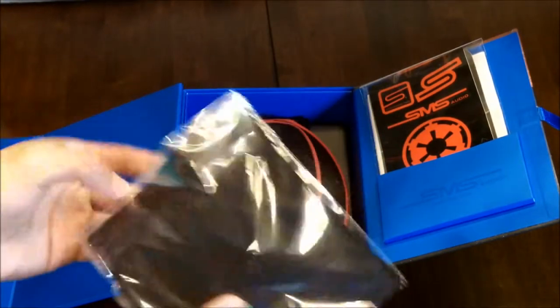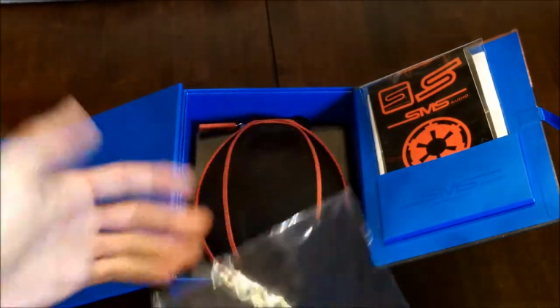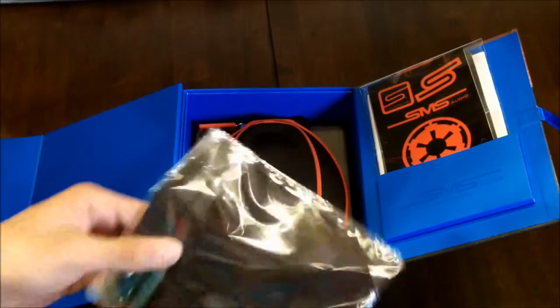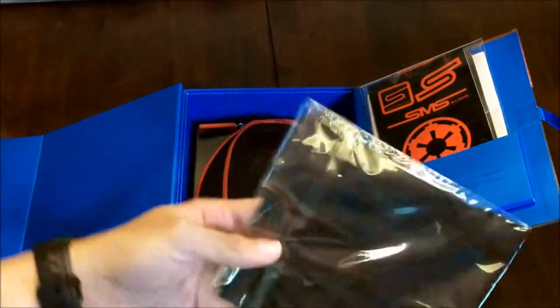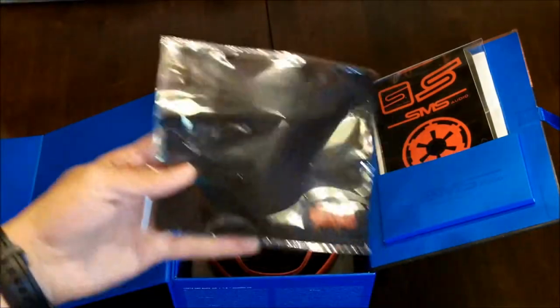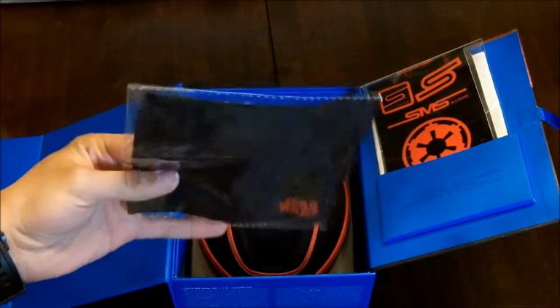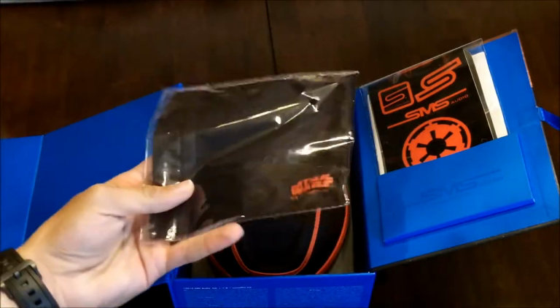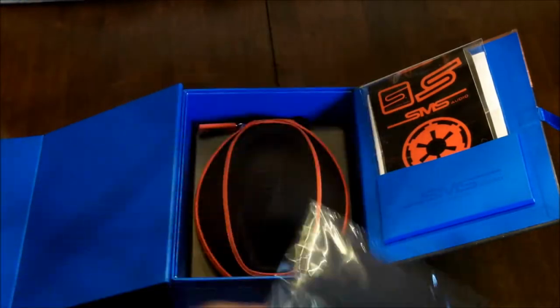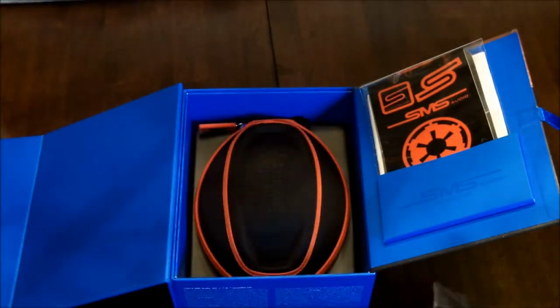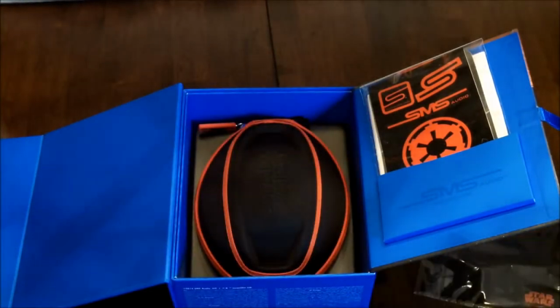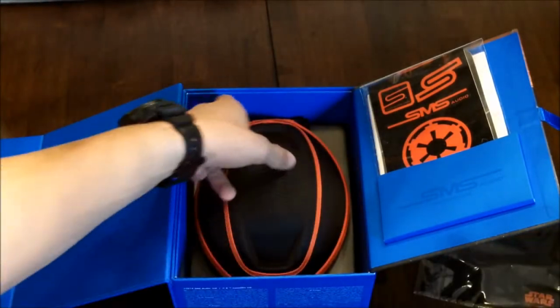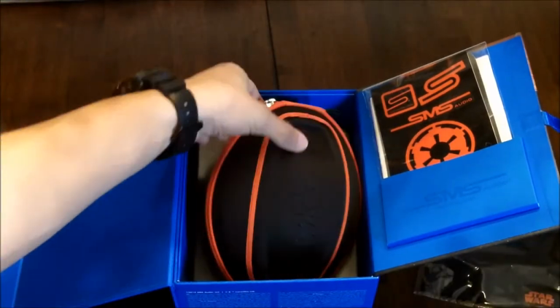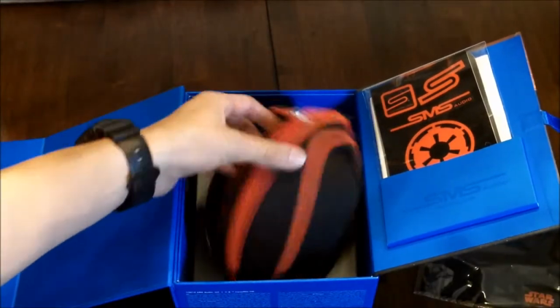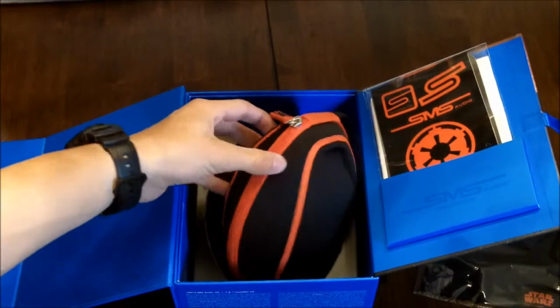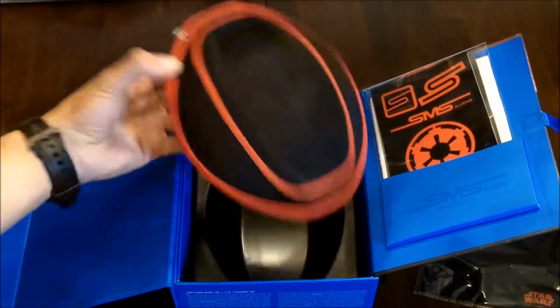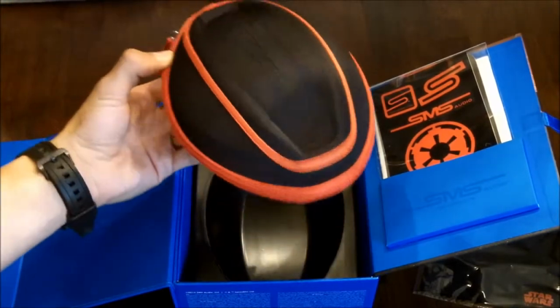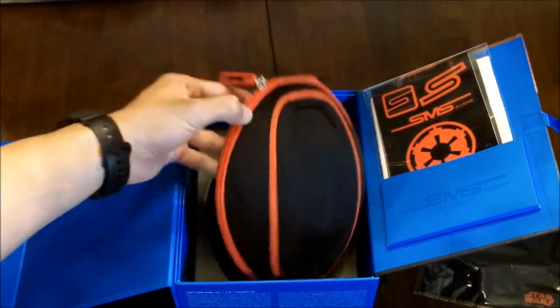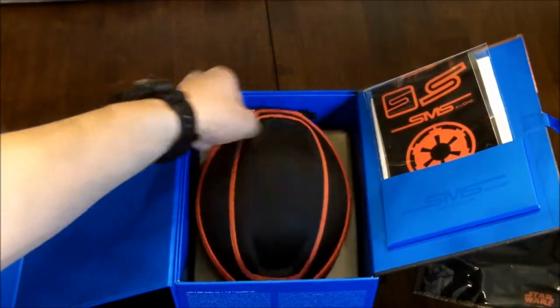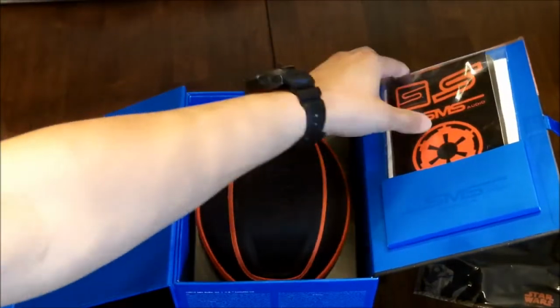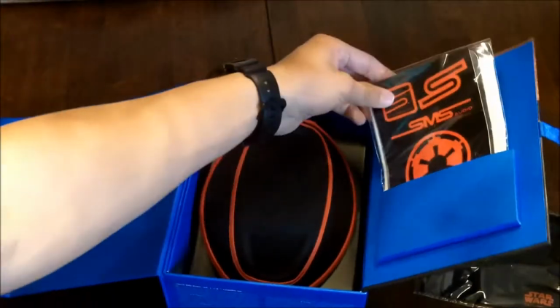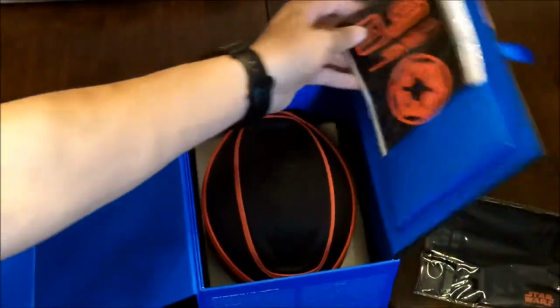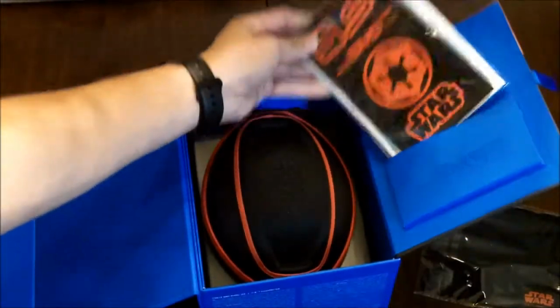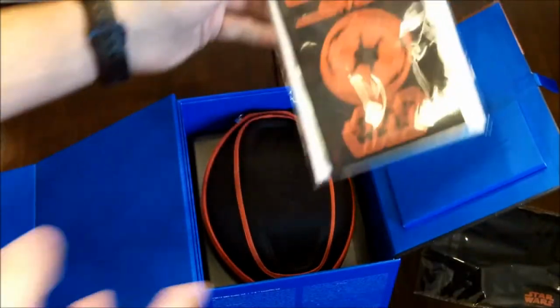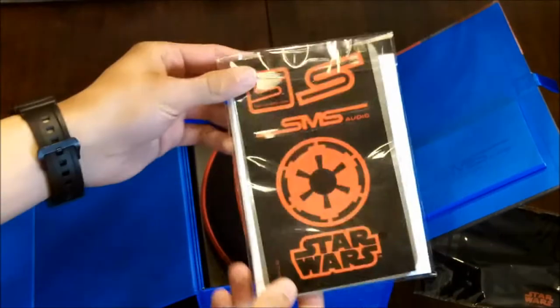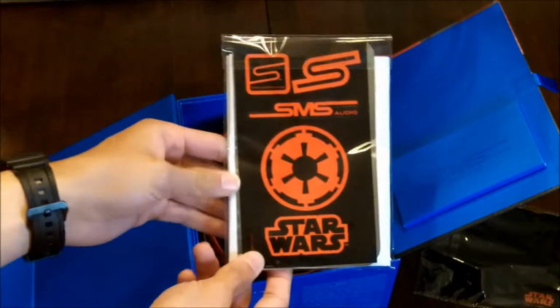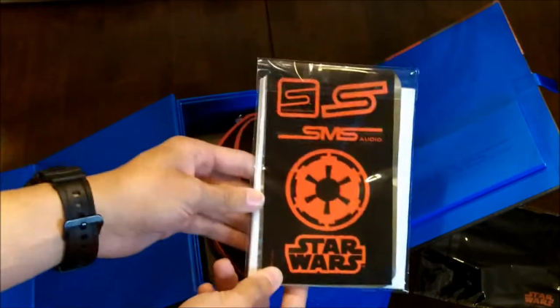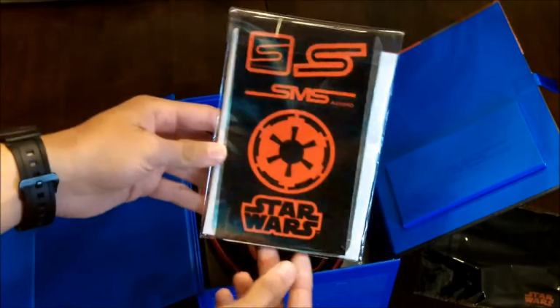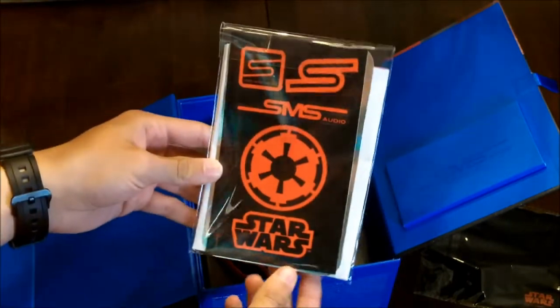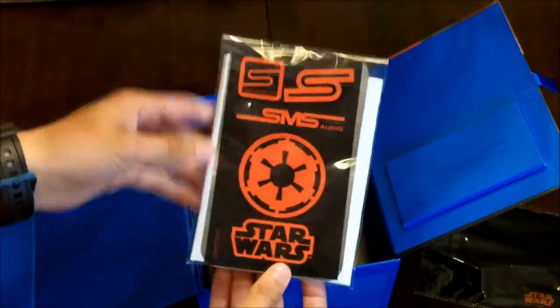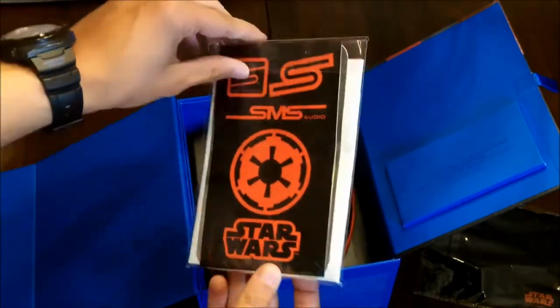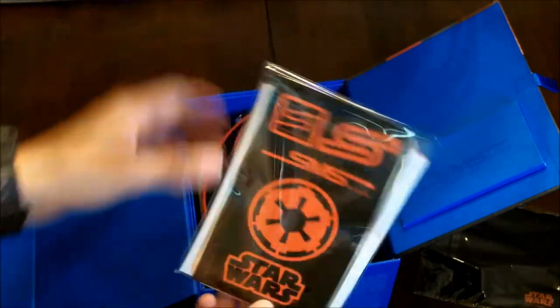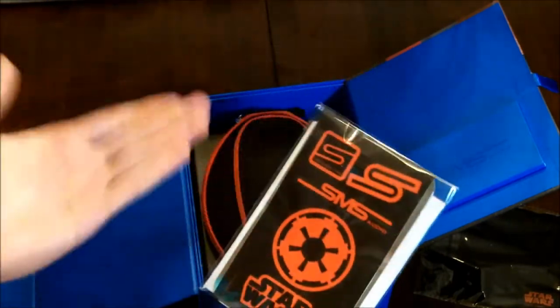This is just a cloth if you want to clean it or clean your screen. And here are the headphones — comes in a nice carrying case. Another thing you get with the exclusive edition is these stickers; they match what kind of headphone you got.